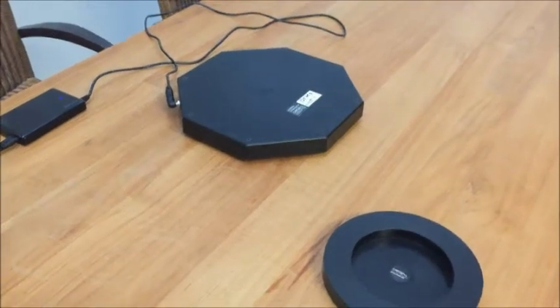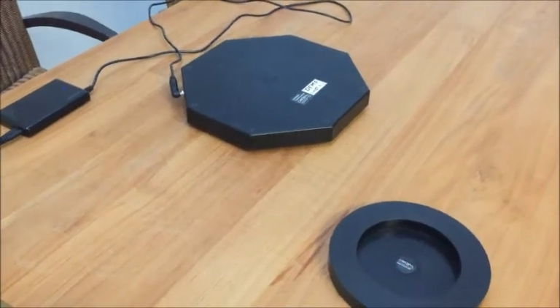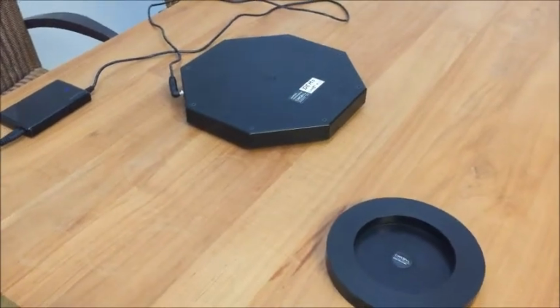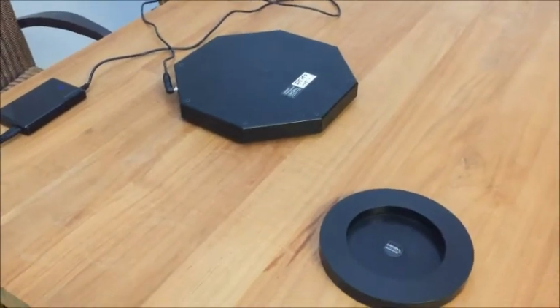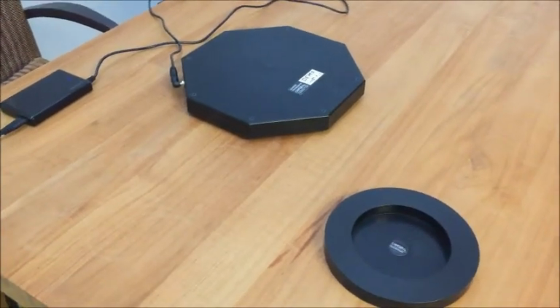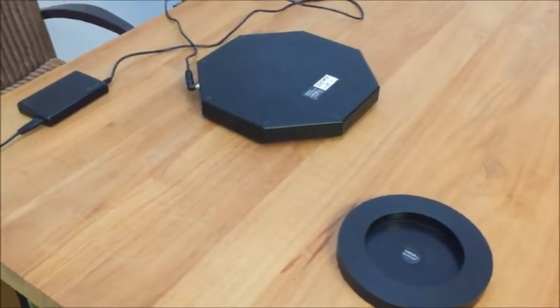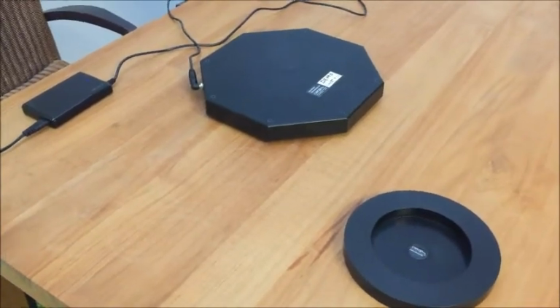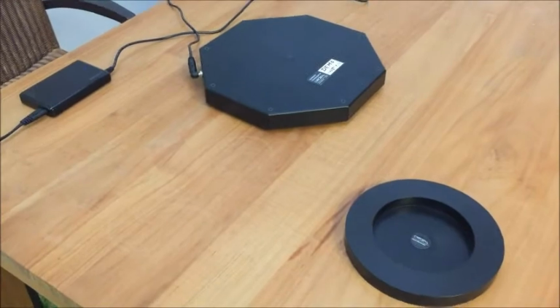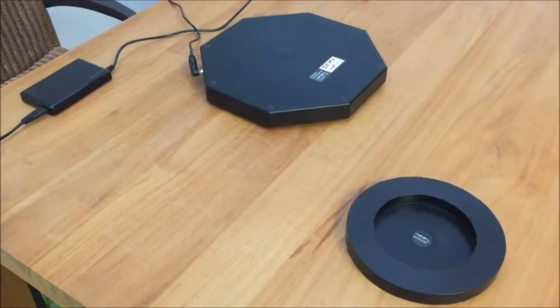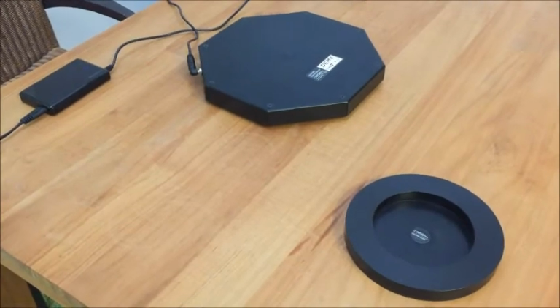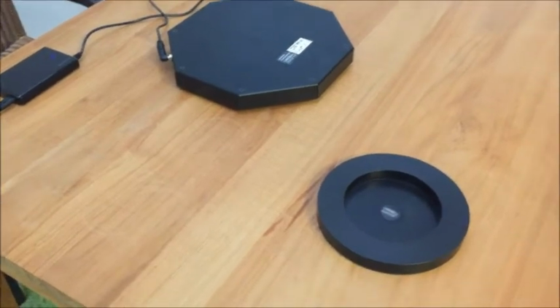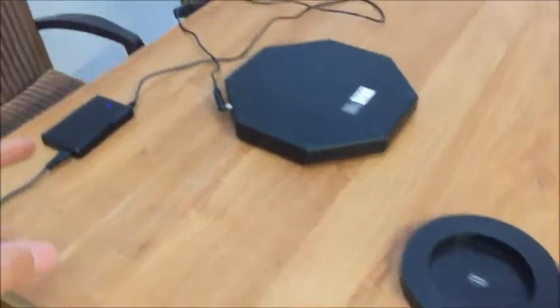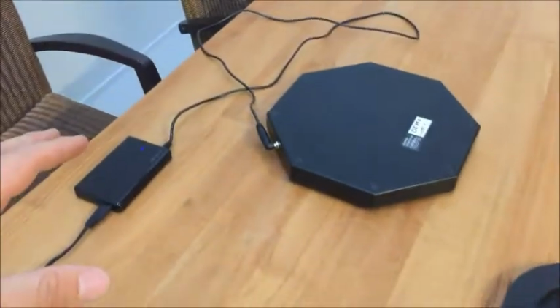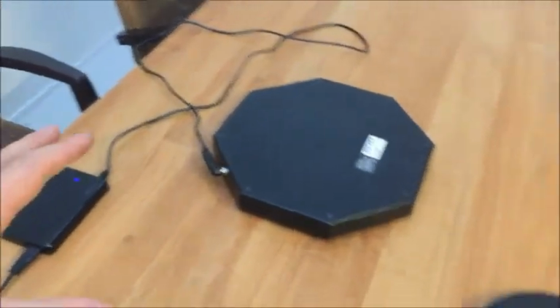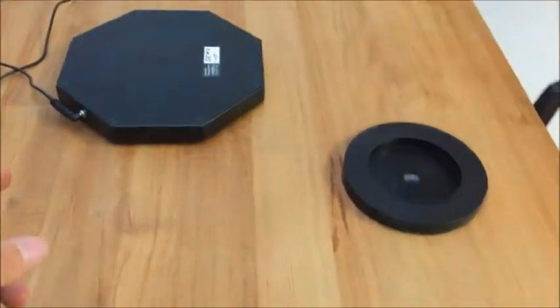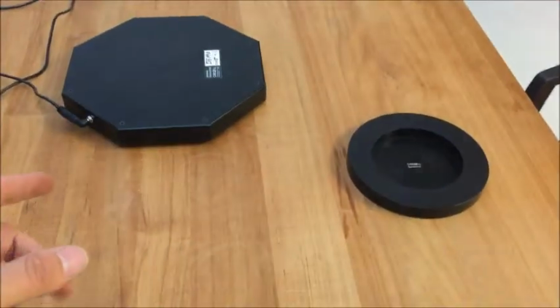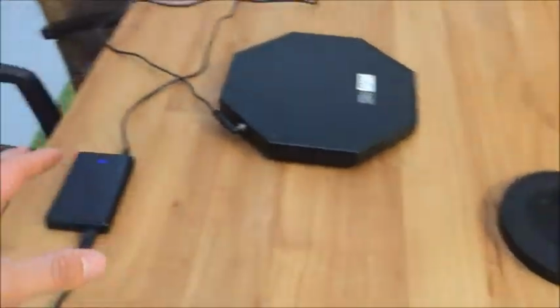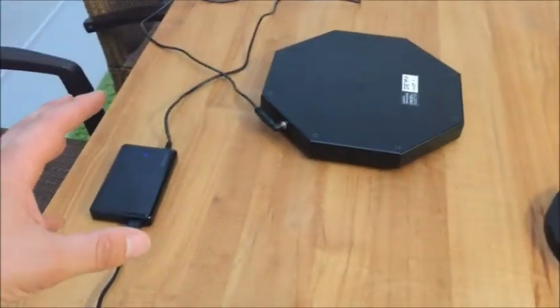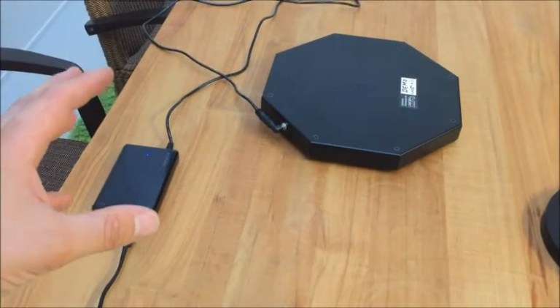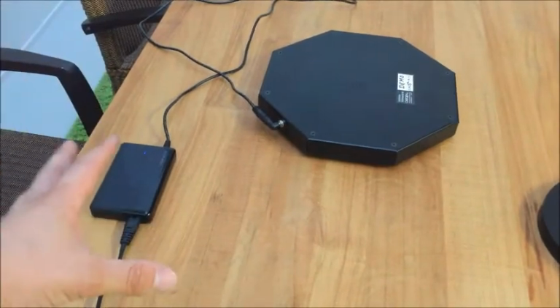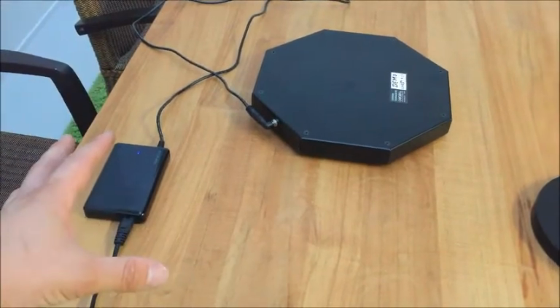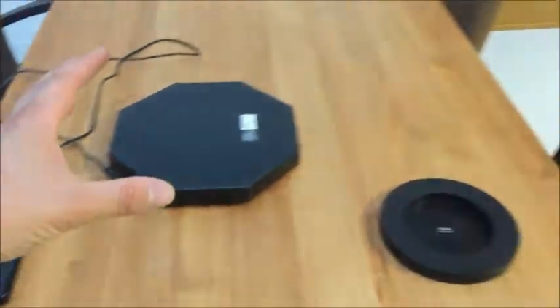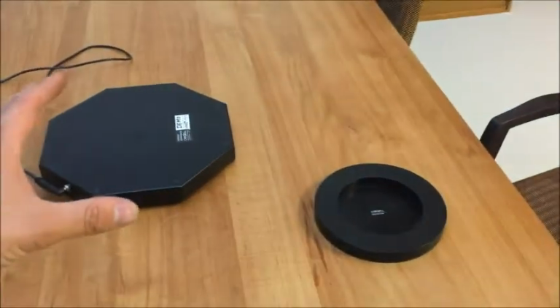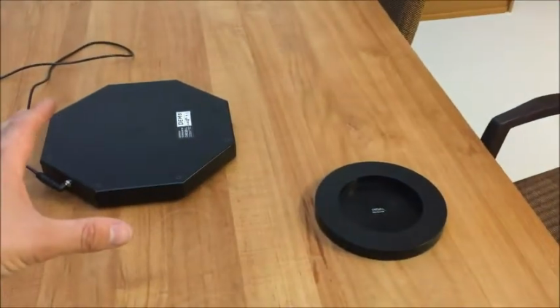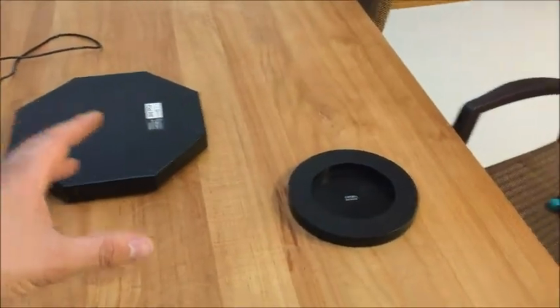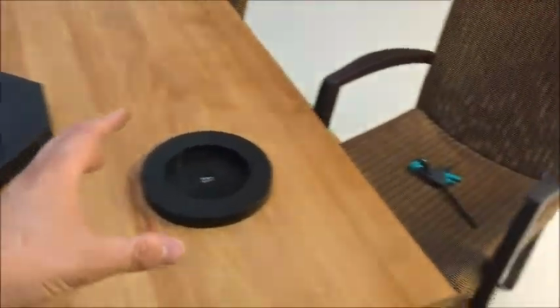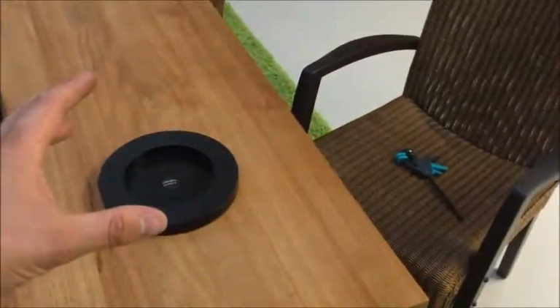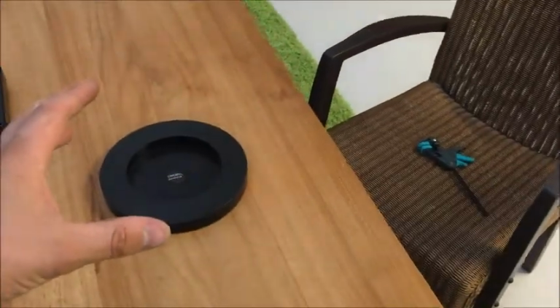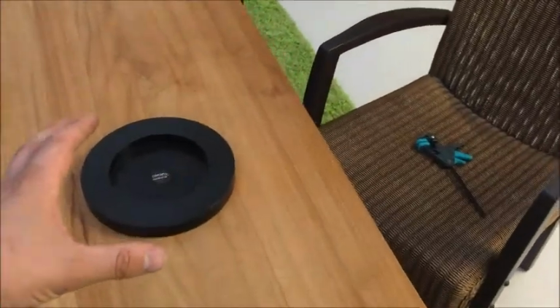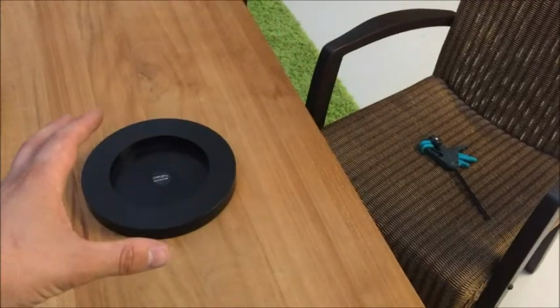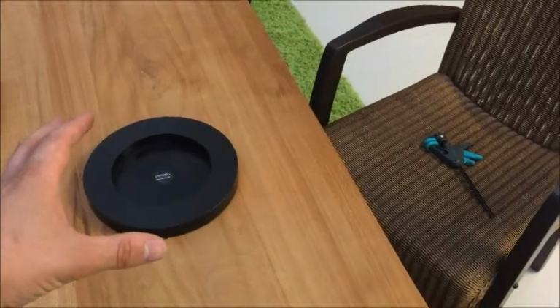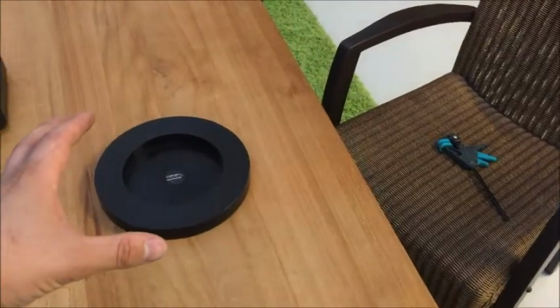This is a short video on how to set up our CLM 1.5 levitation module. We have three parts: we have the adapter, we have the octagonal base, and we have the floating carrier.